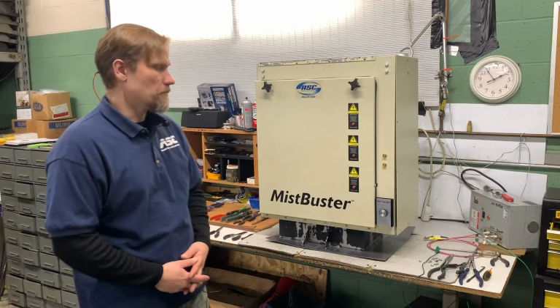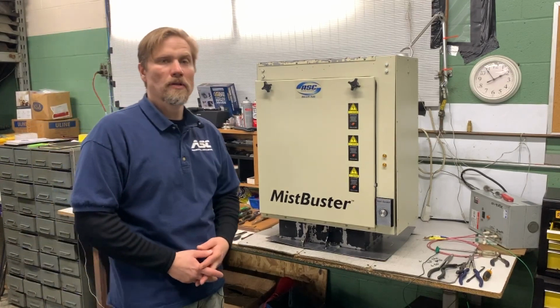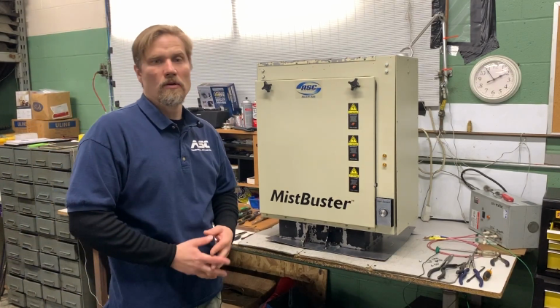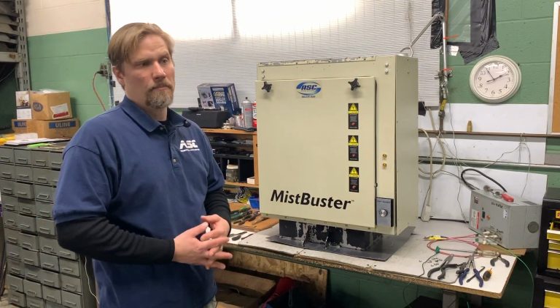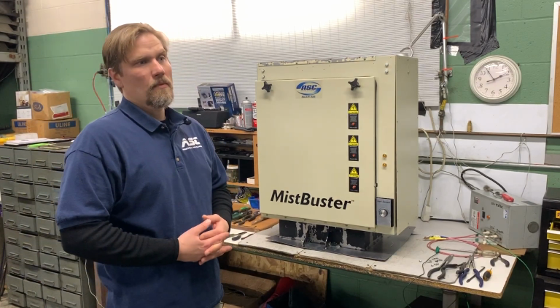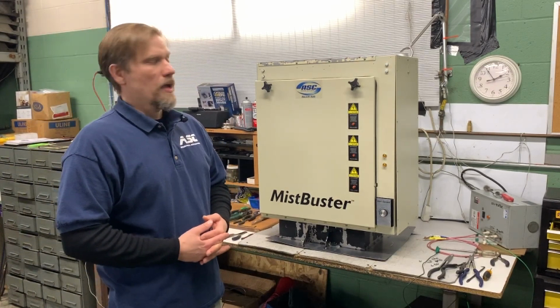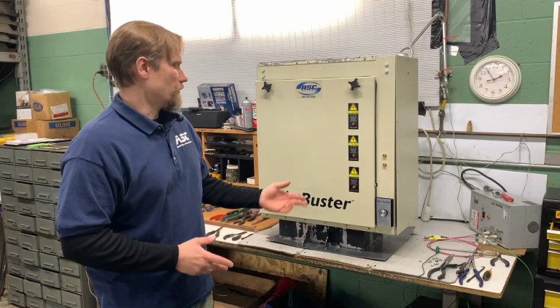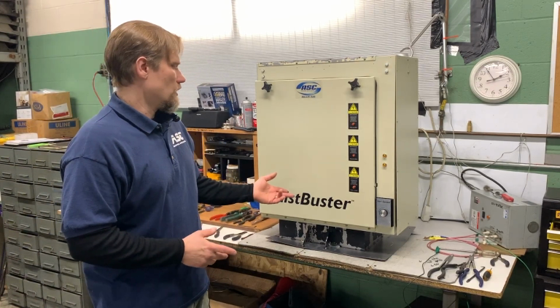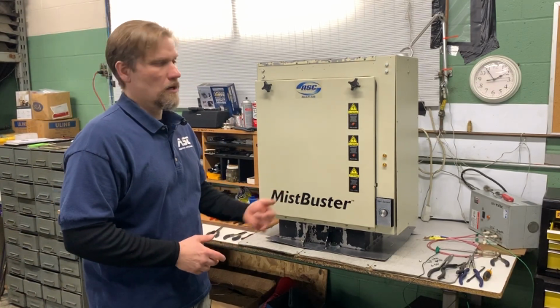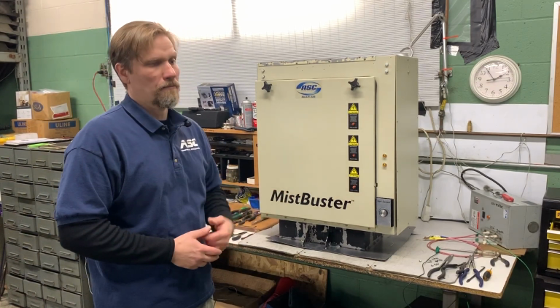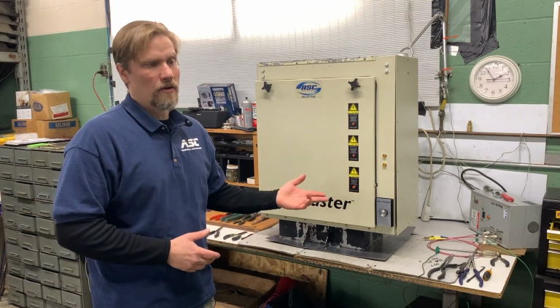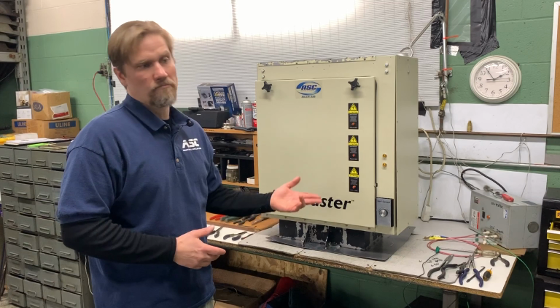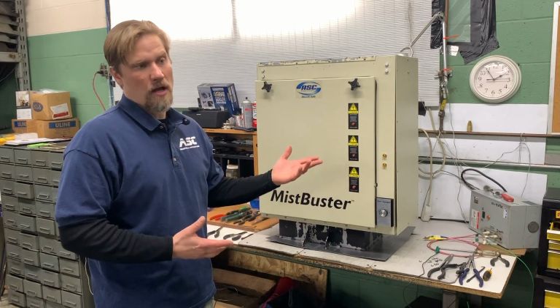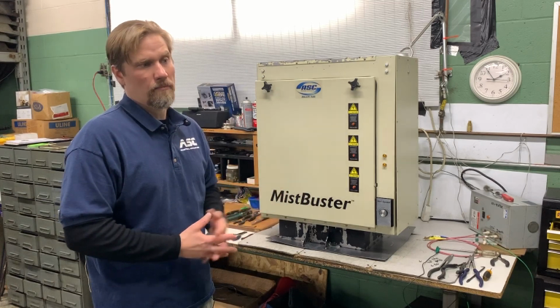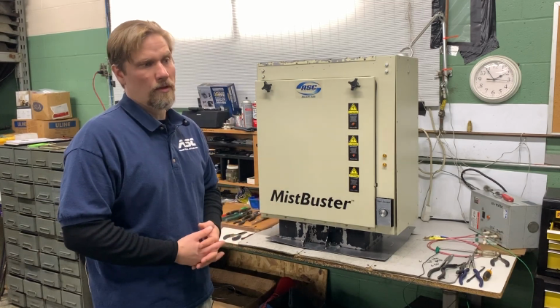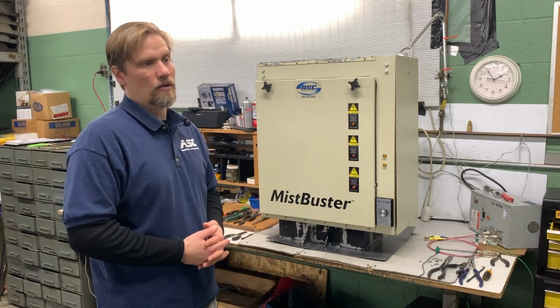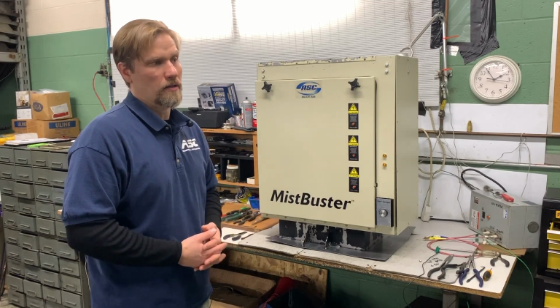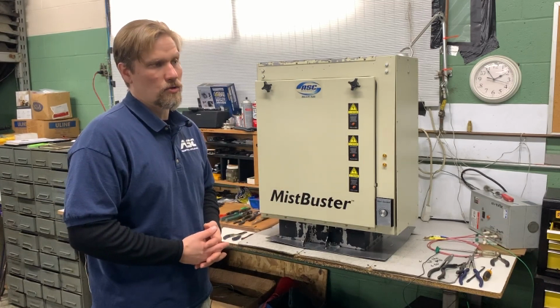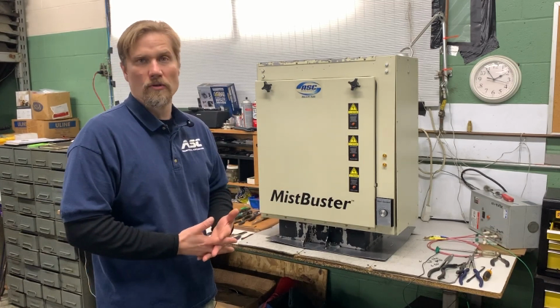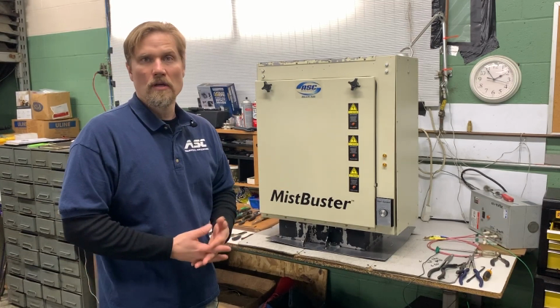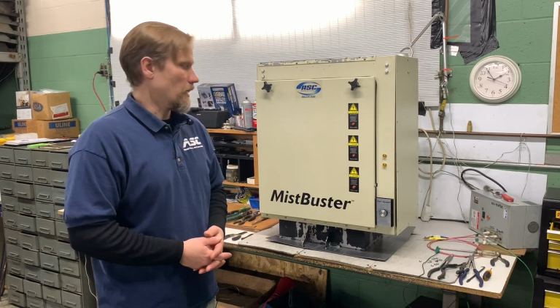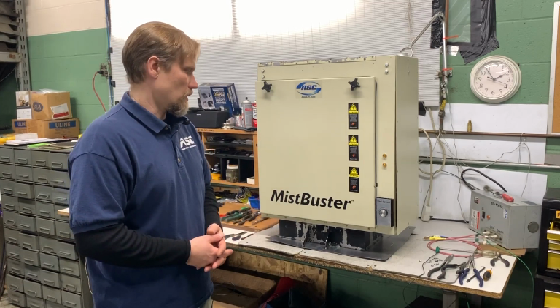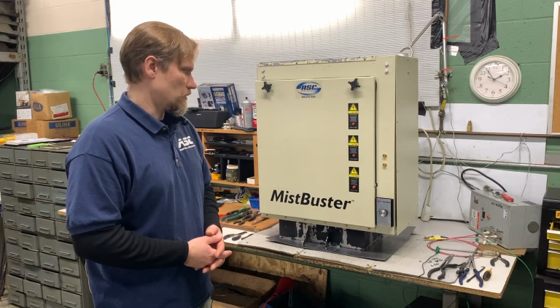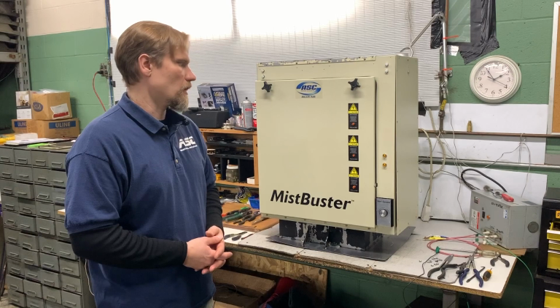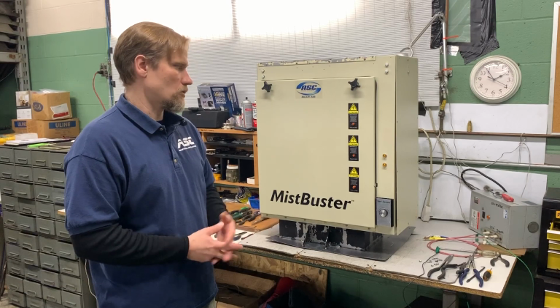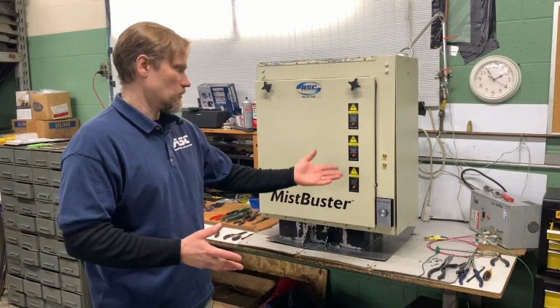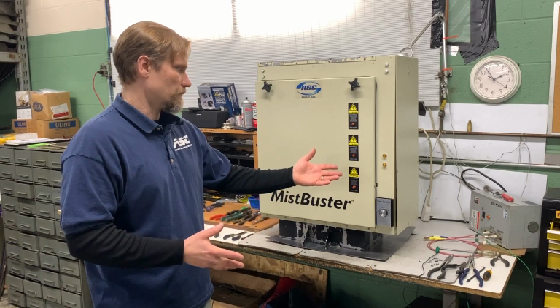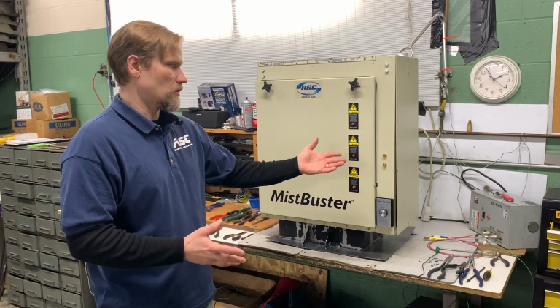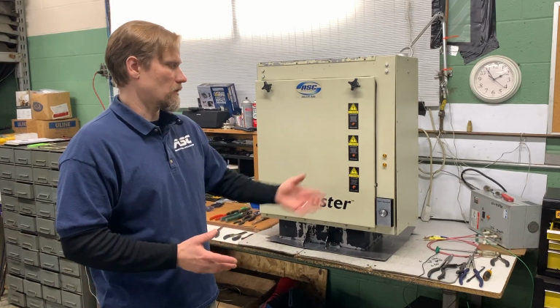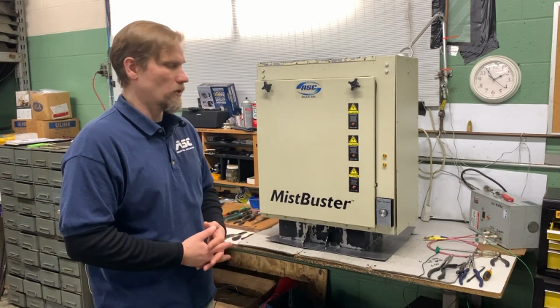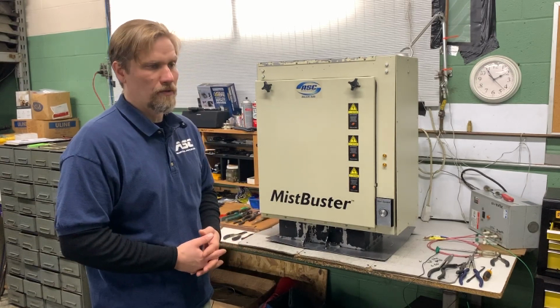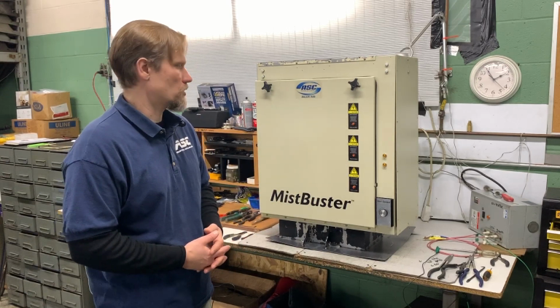The MistBuster 850, 500, or the Quad troubleshooting. This video is to show just the different components of this machine.